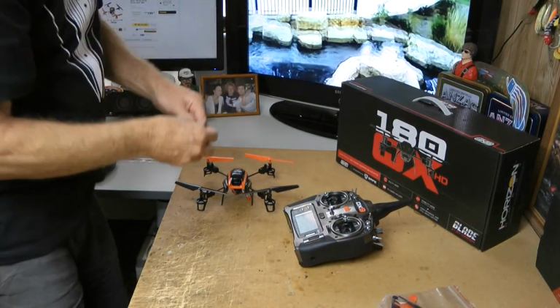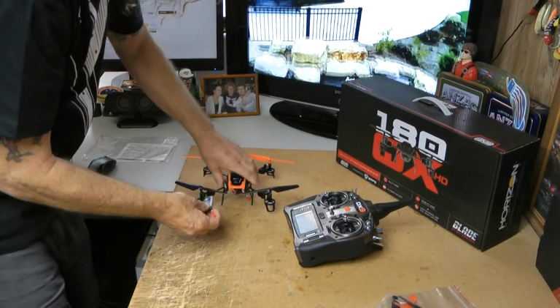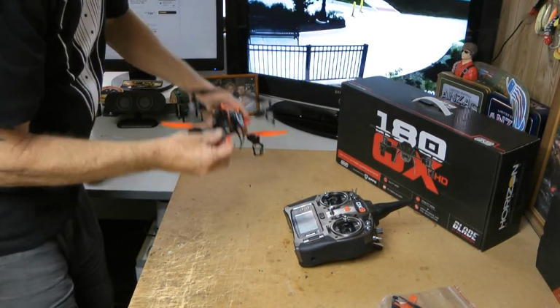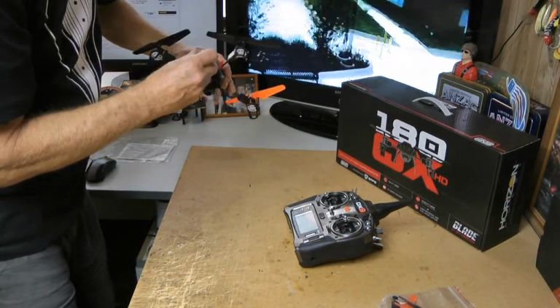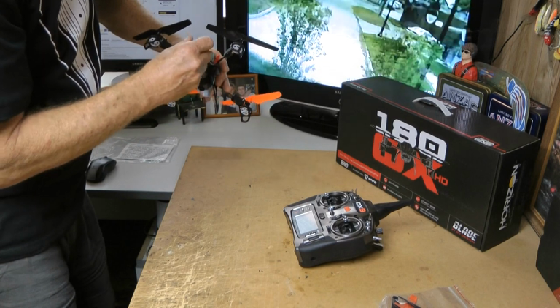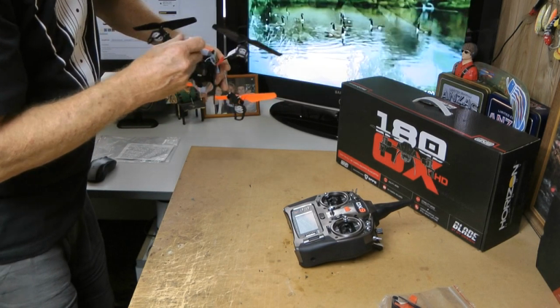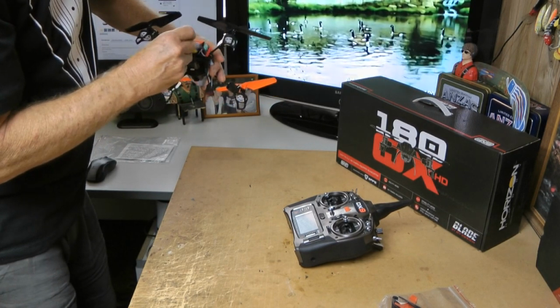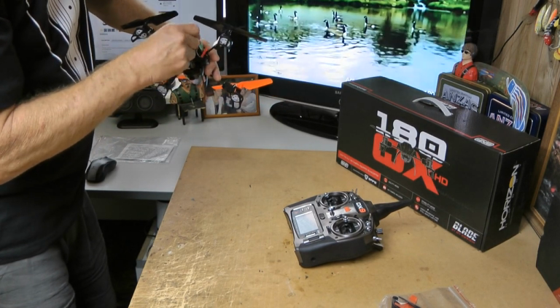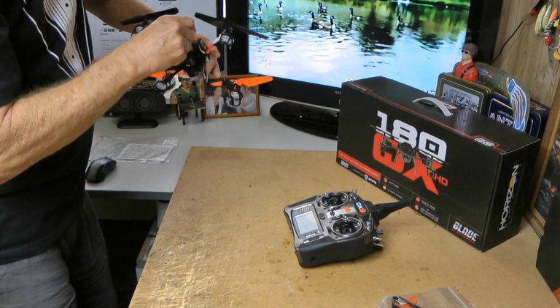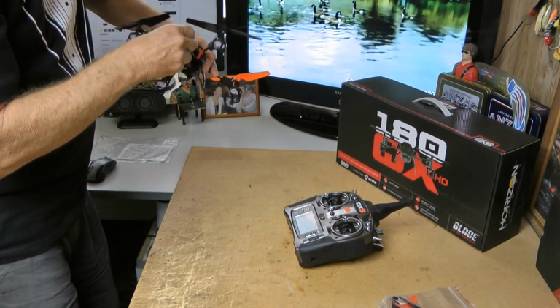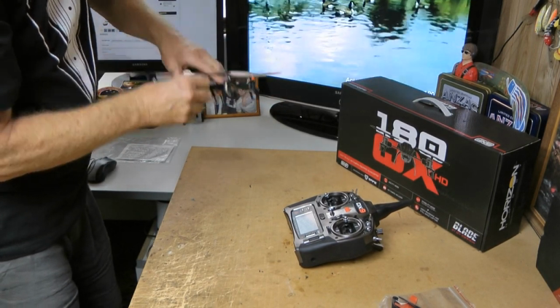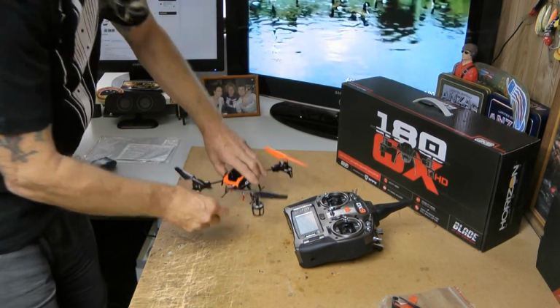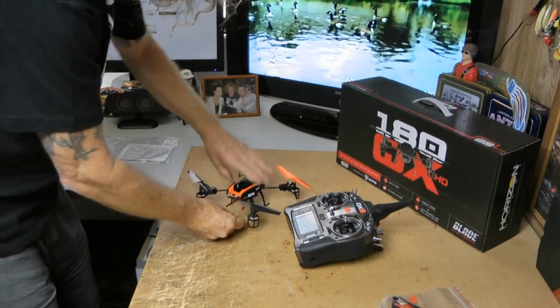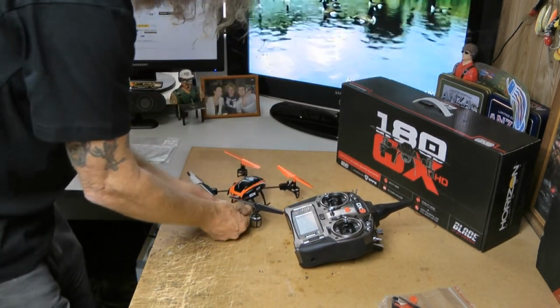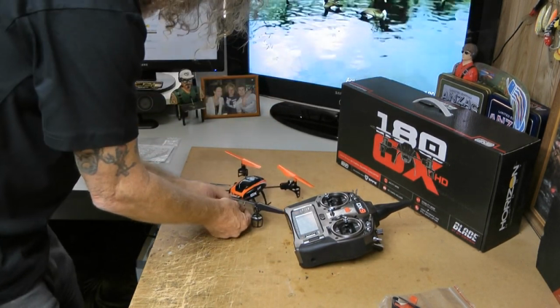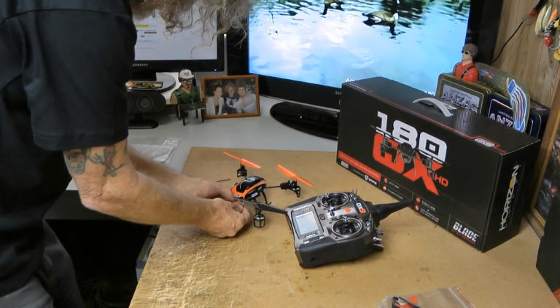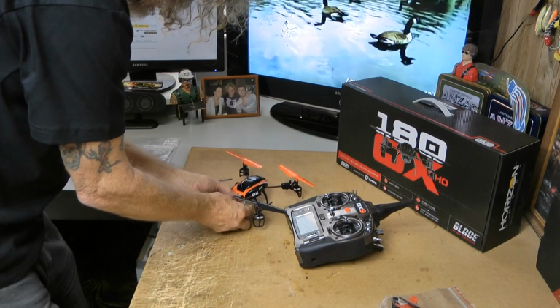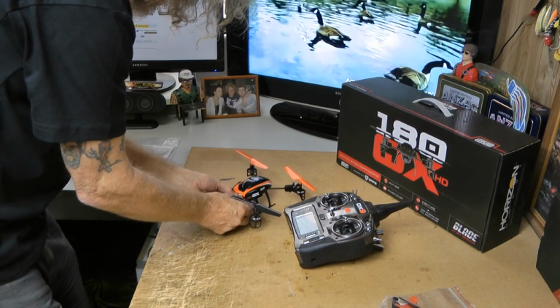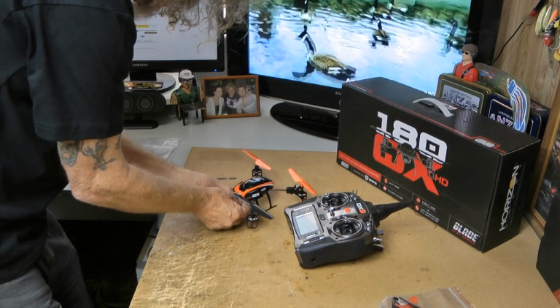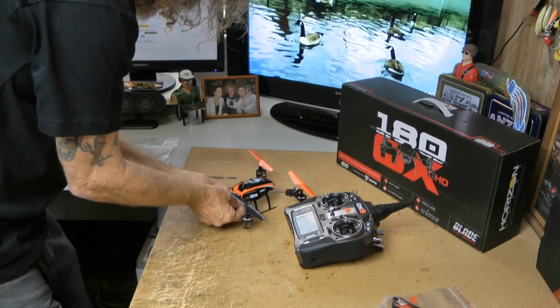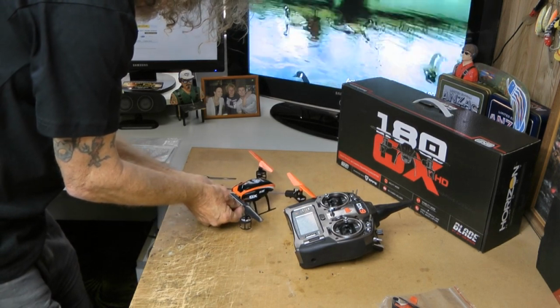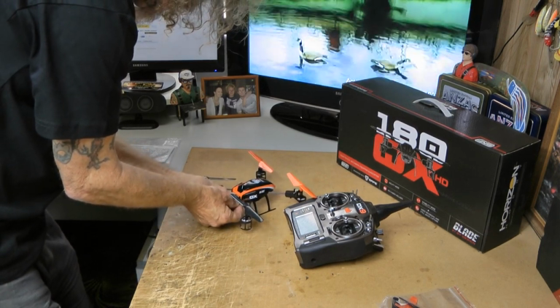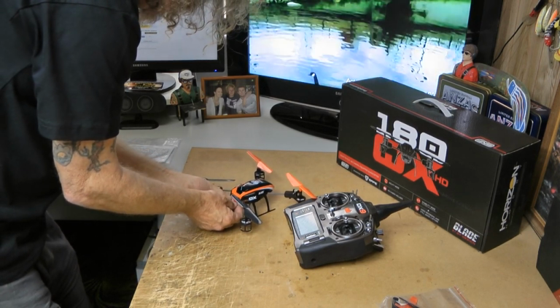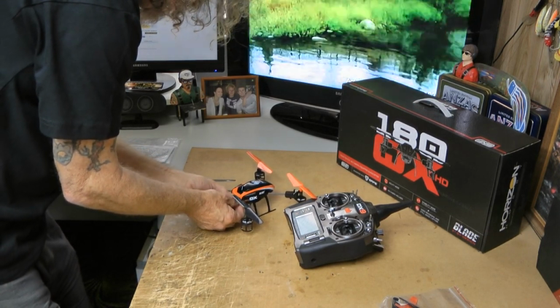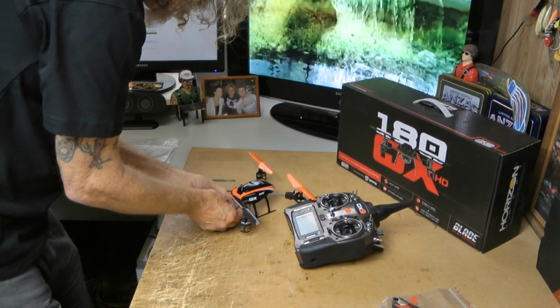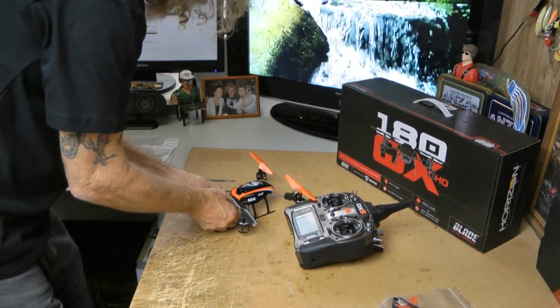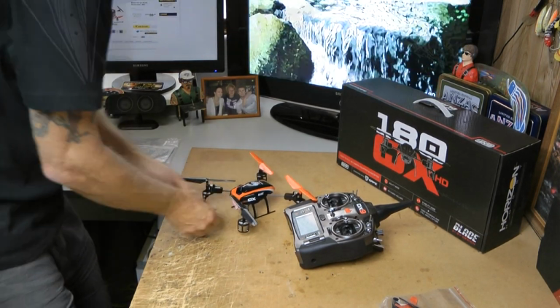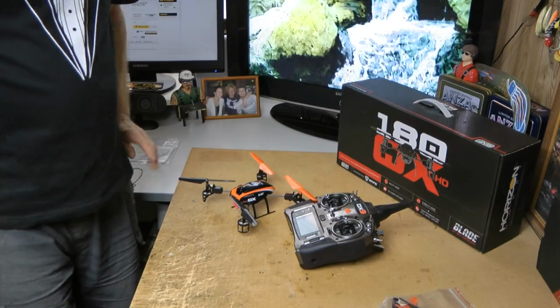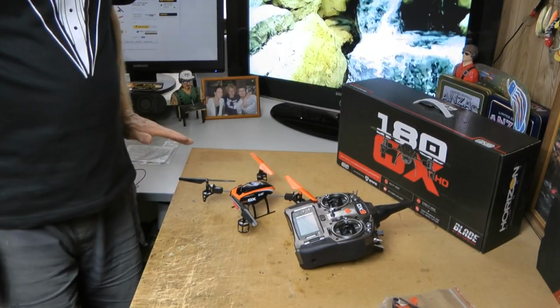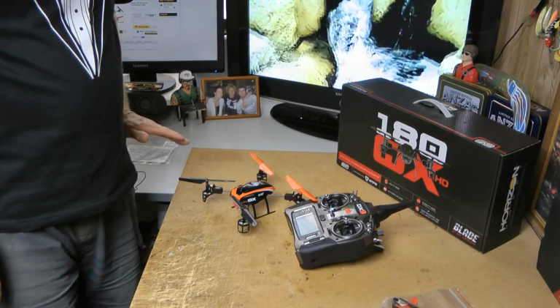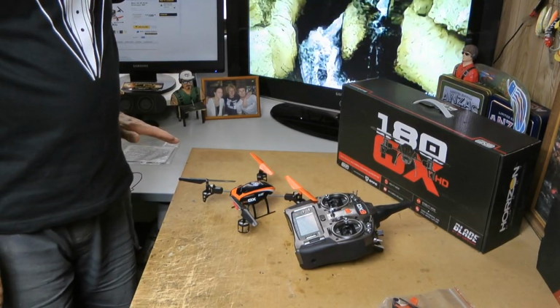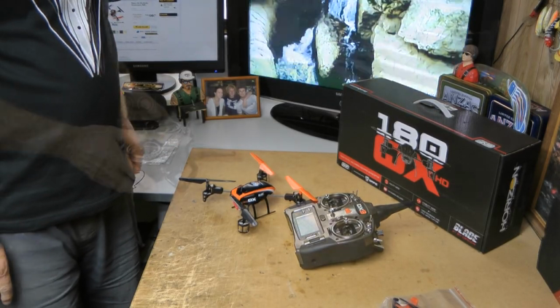We have everything connected up. Take your battery — it slots into the battery slot. Make sure you connect your wires the right way: get the white to white, the black to black, and let it sit.